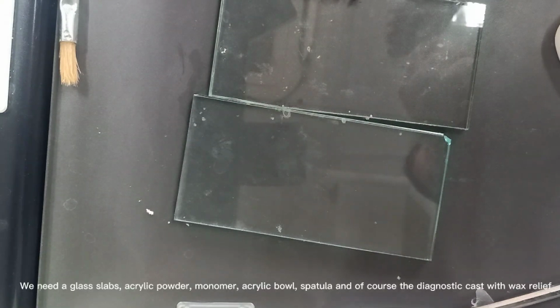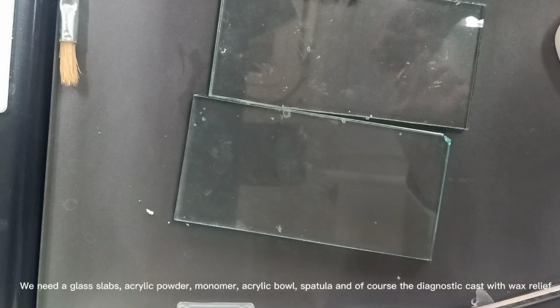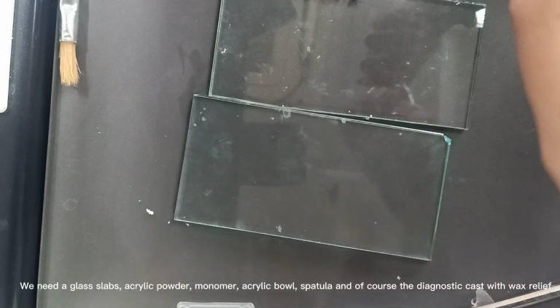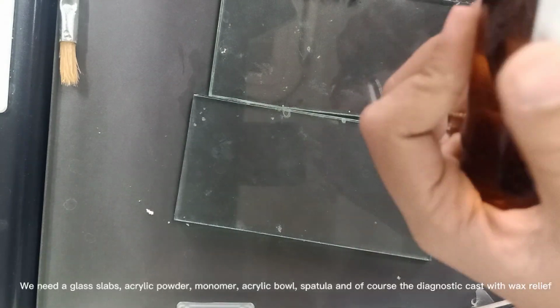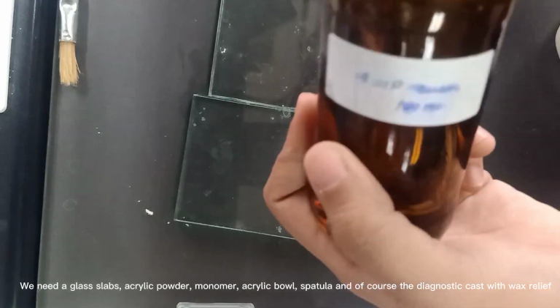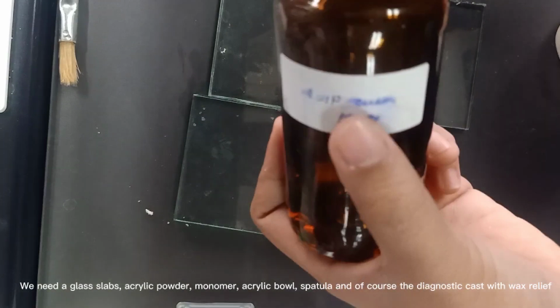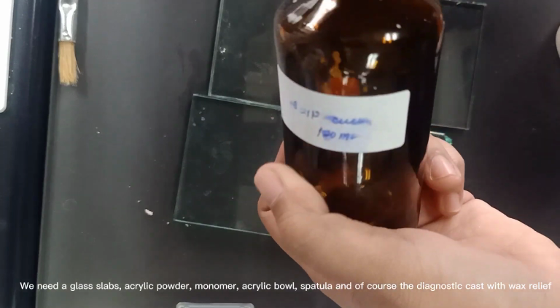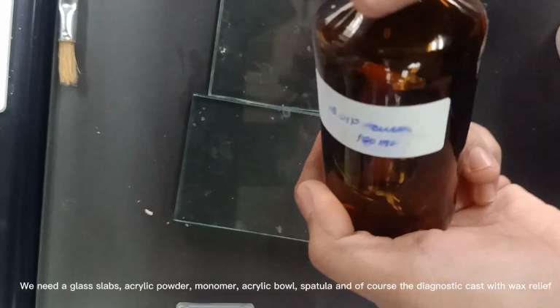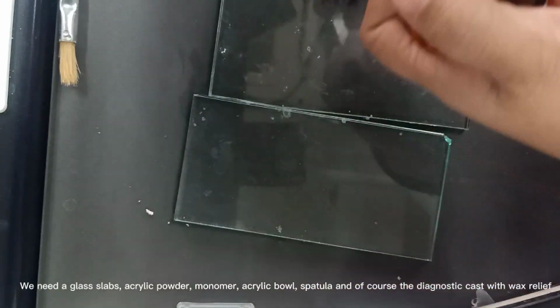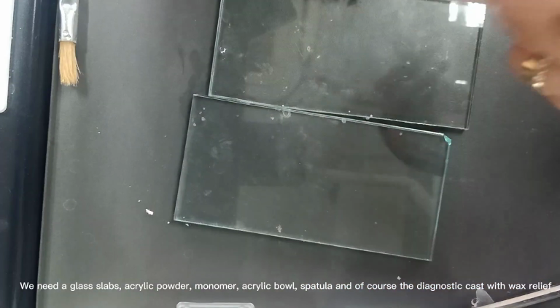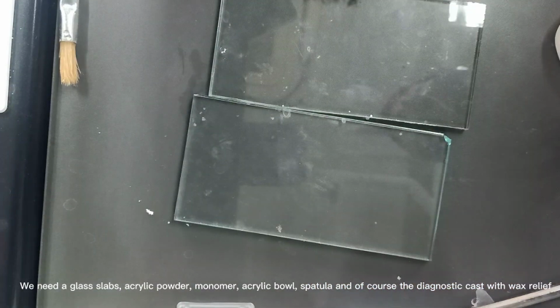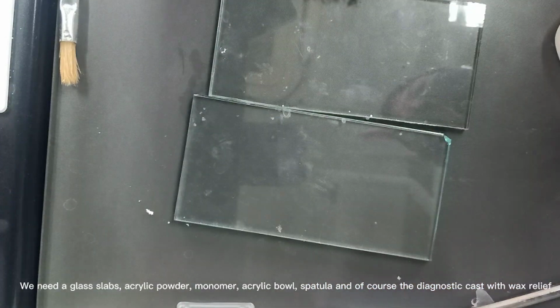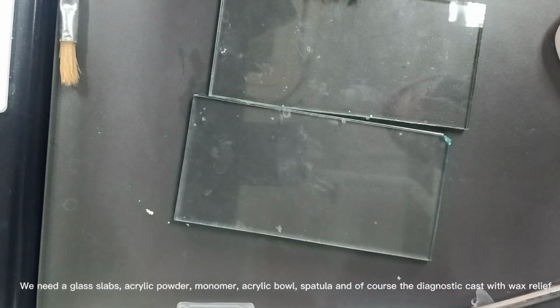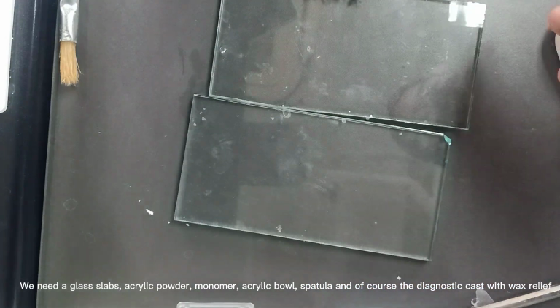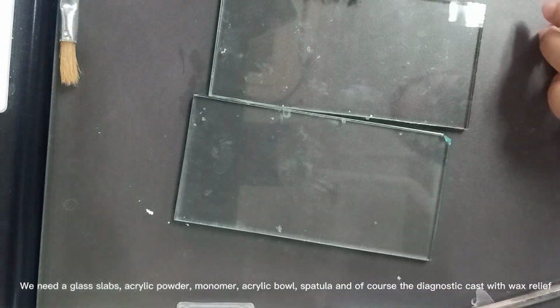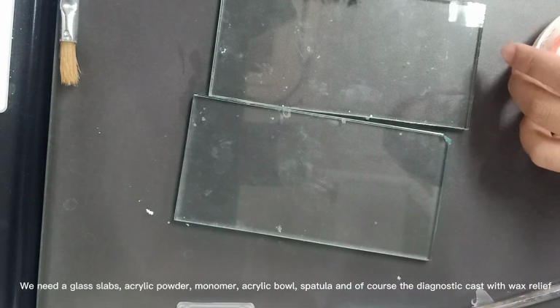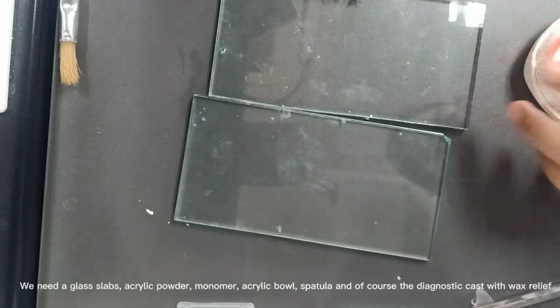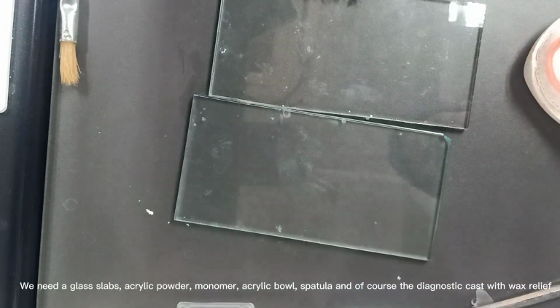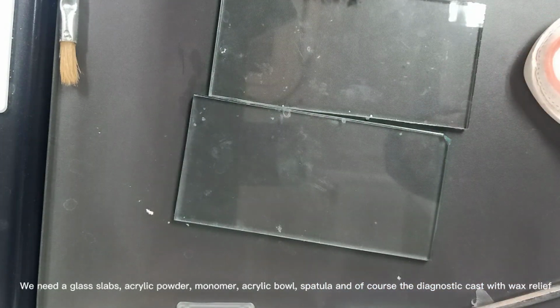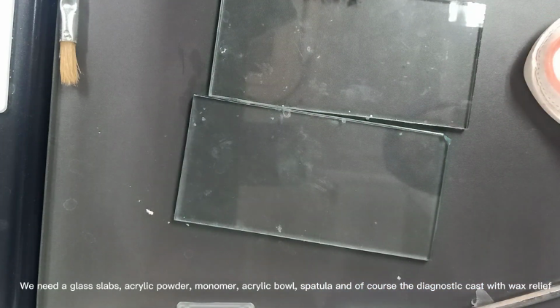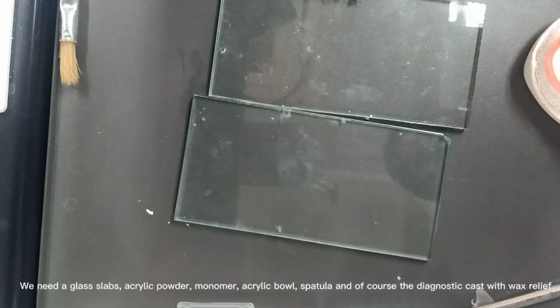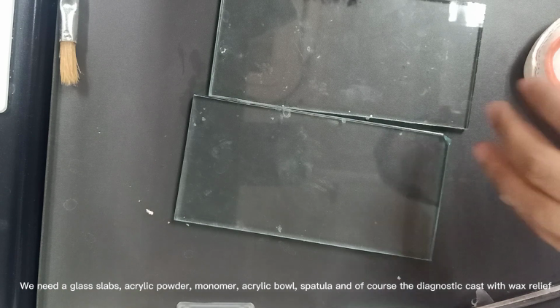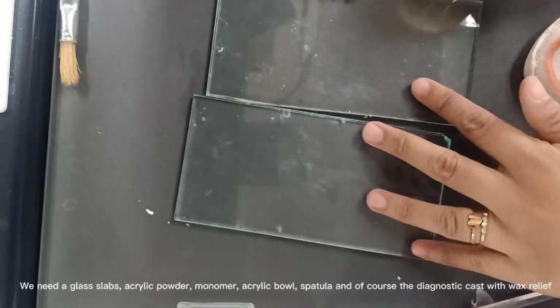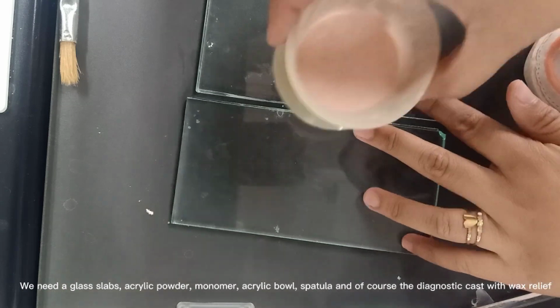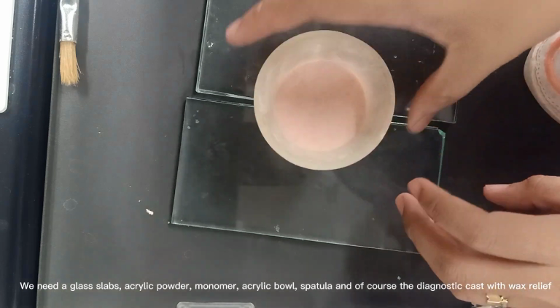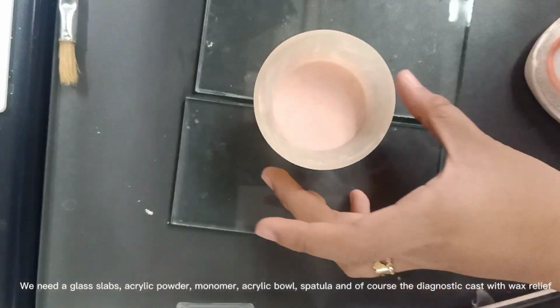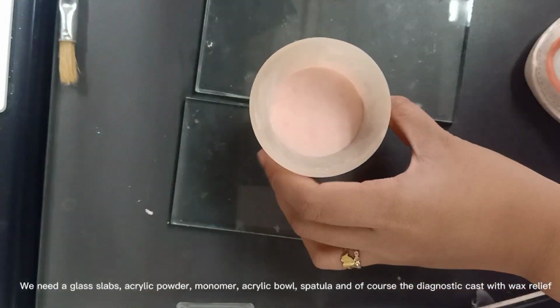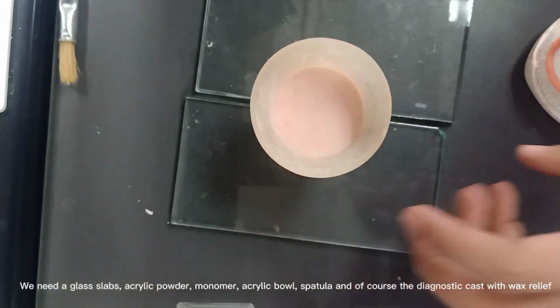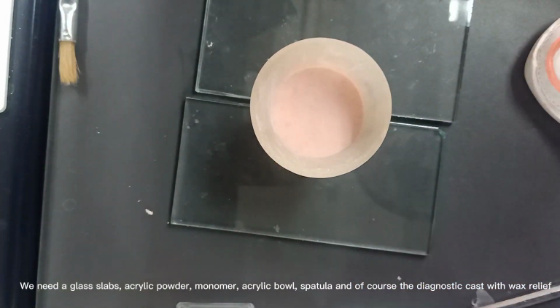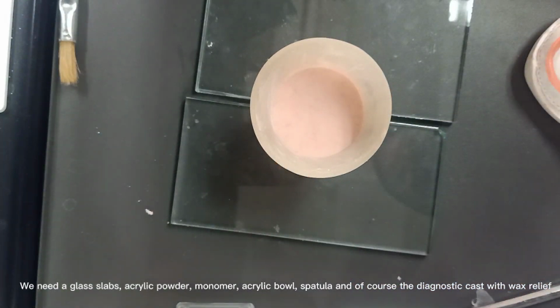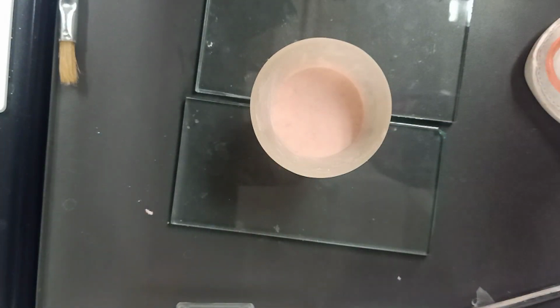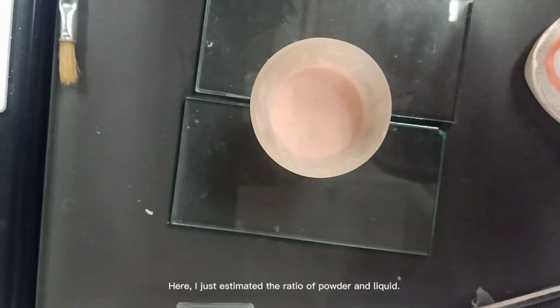We need a glass slab, acrylic powder, monomer, acrylic bowl, spatula, and of course the diagnostic cast with wax relief.